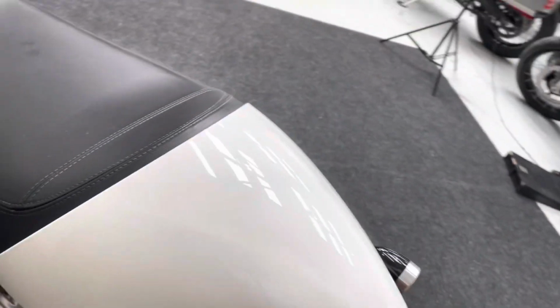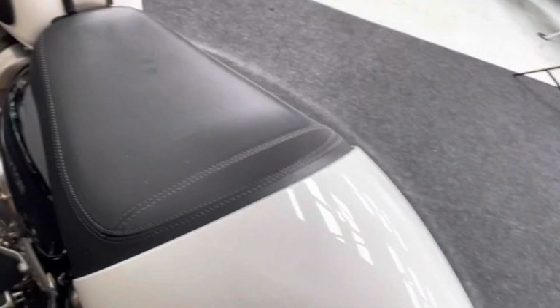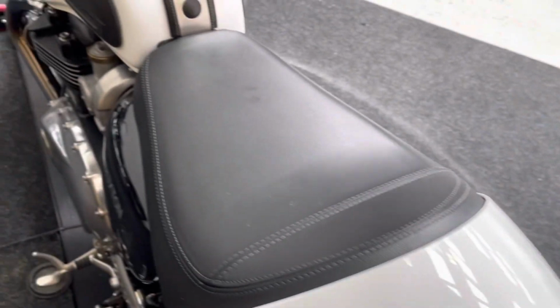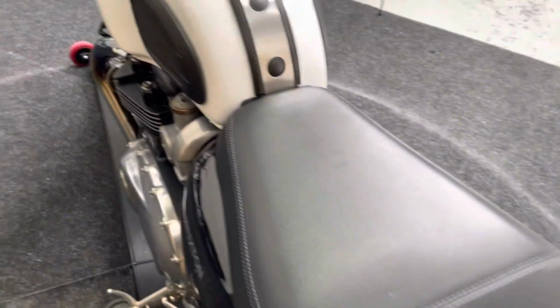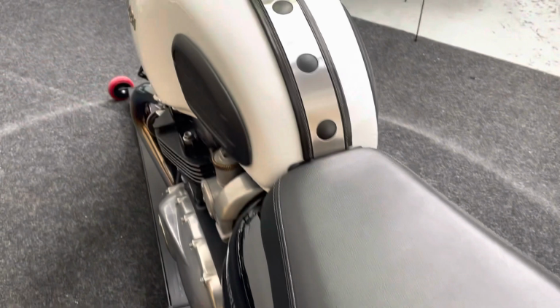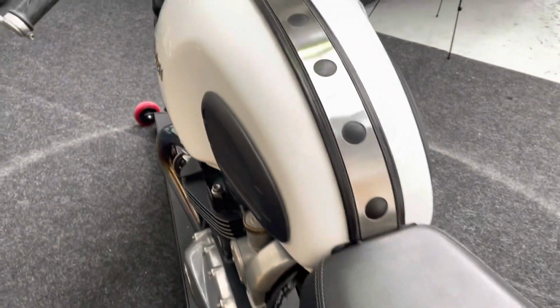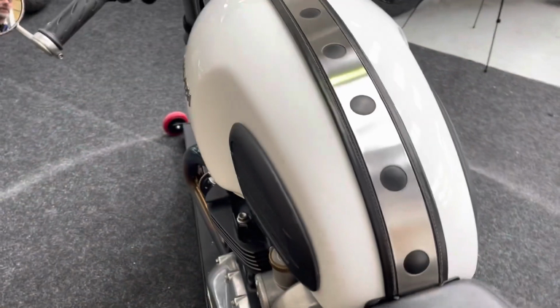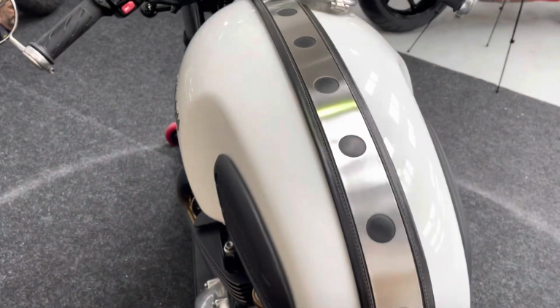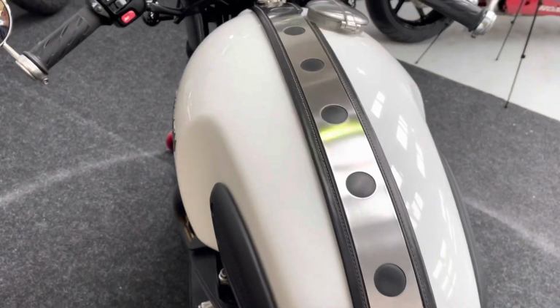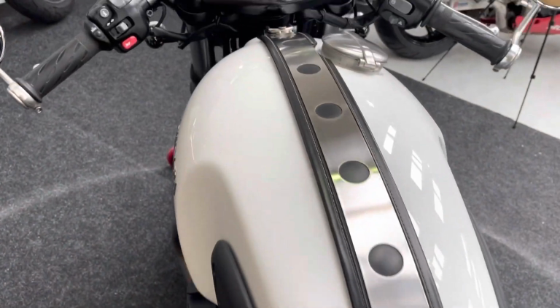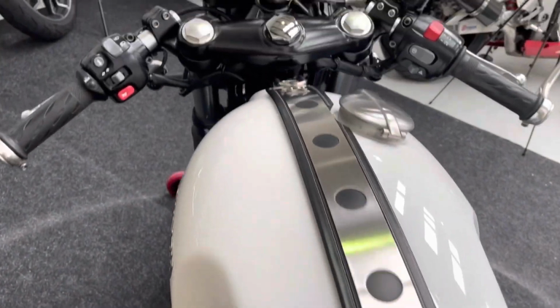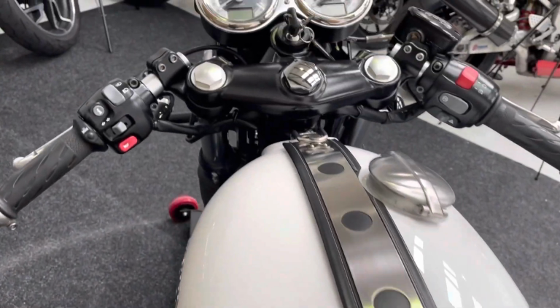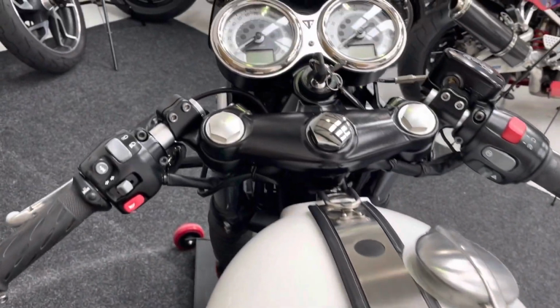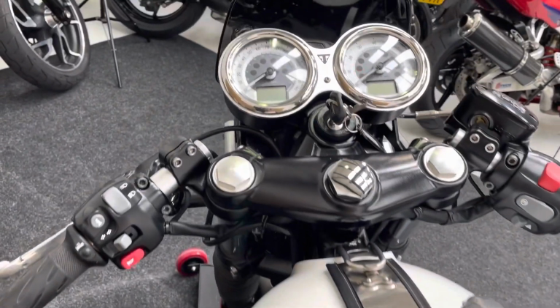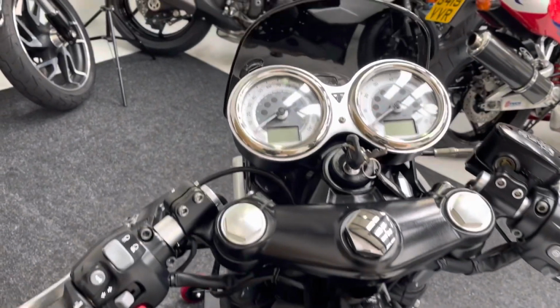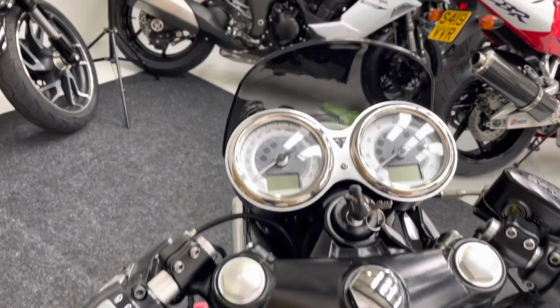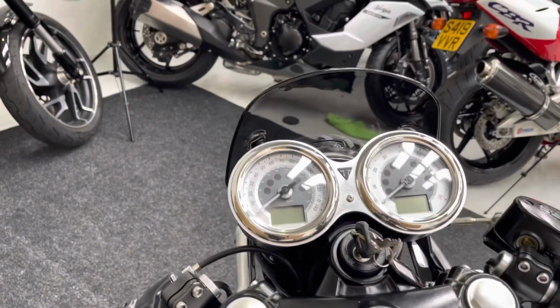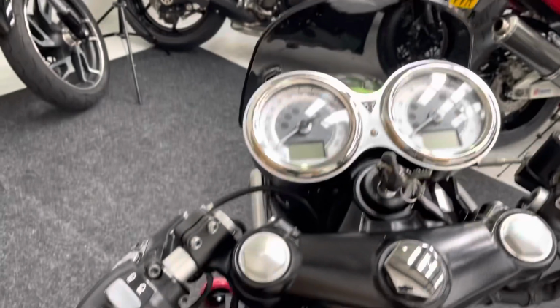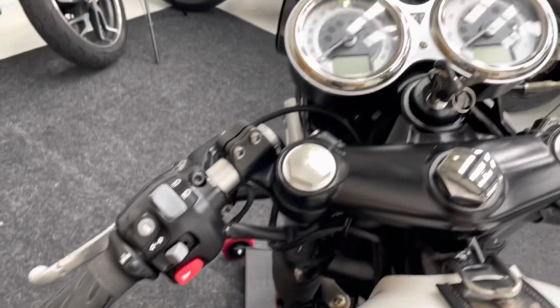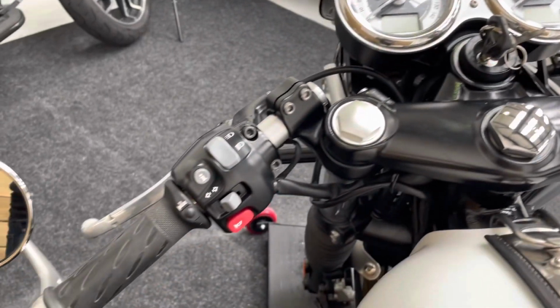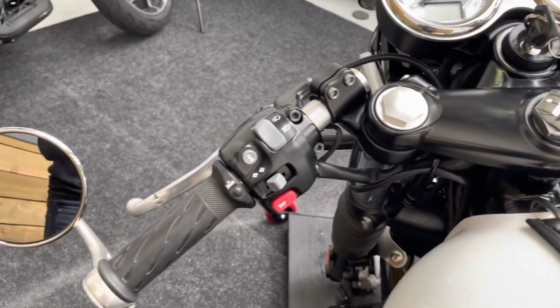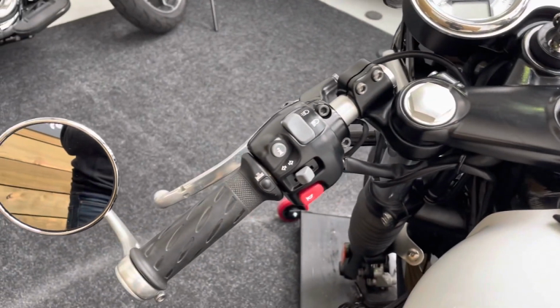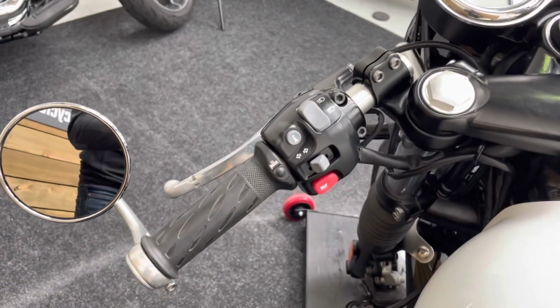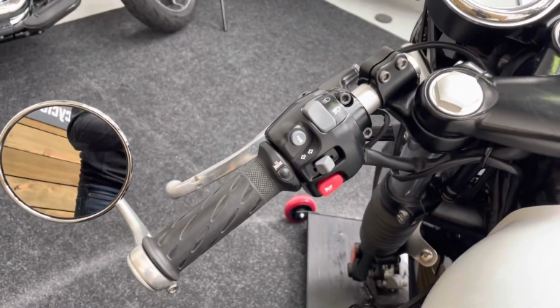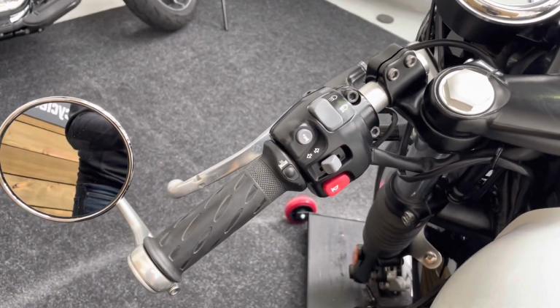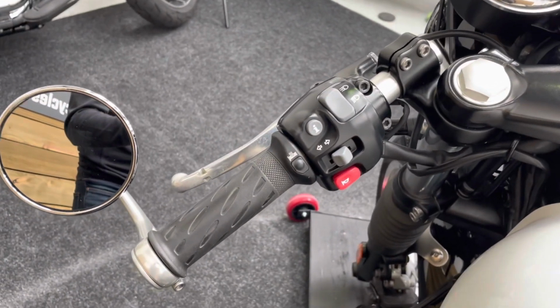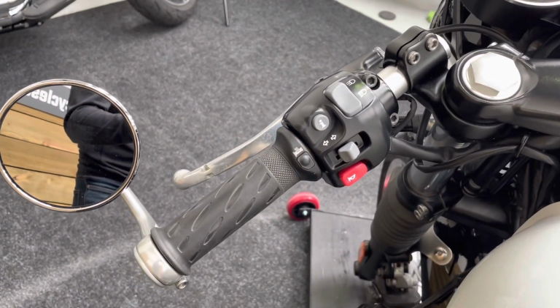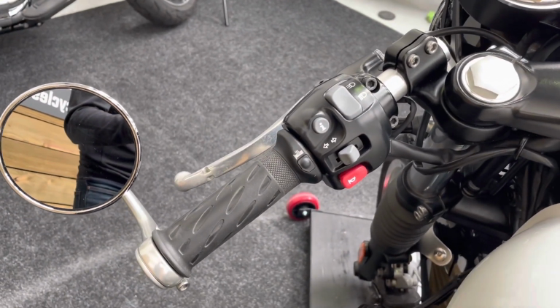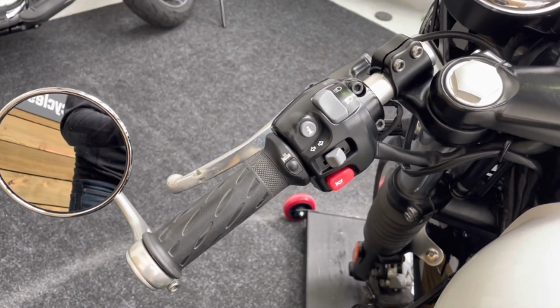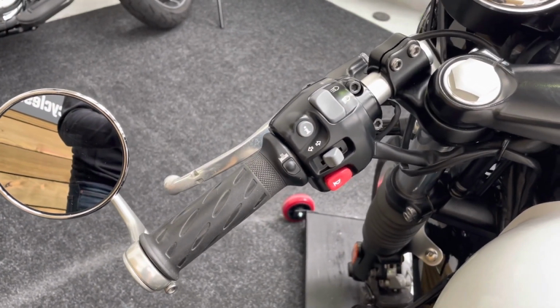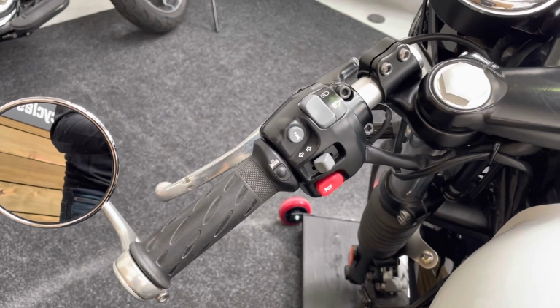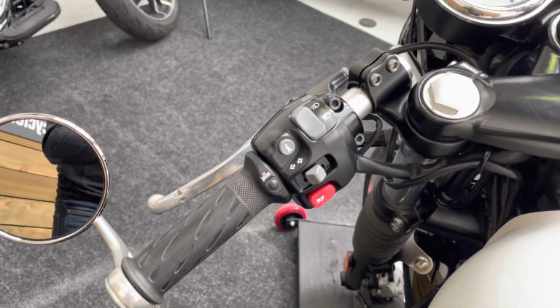I absolutely love these bikes — so much so that I bought one back in 2017, an absolutely brilliant bike. This bike also comes with heated grips, which are the genuine Triumph ones, with a neat button tucked away on the left grip.